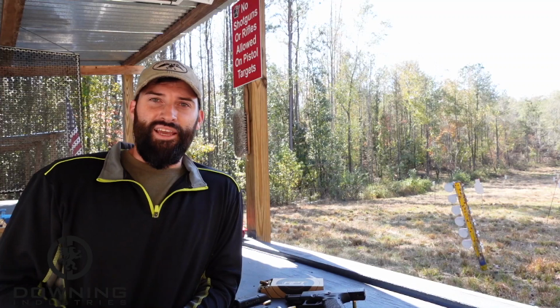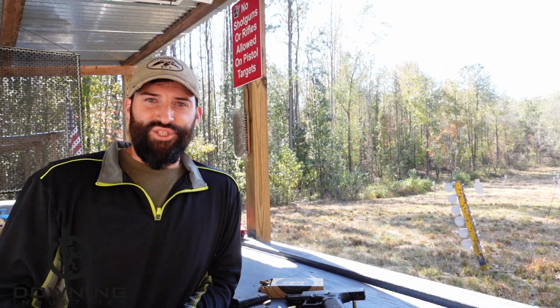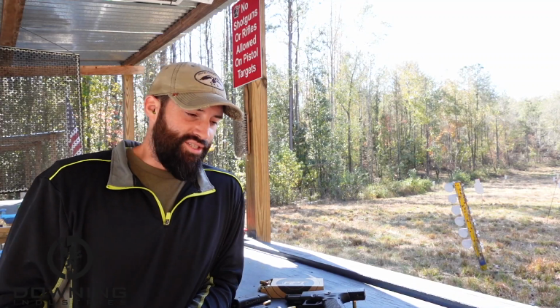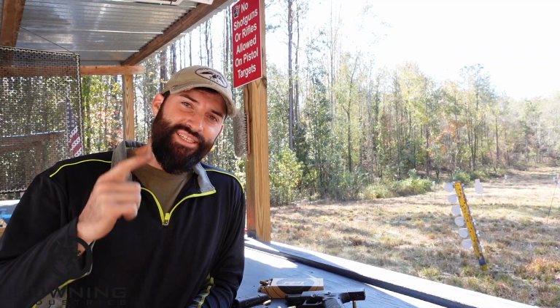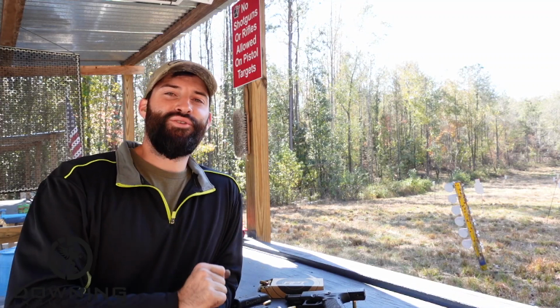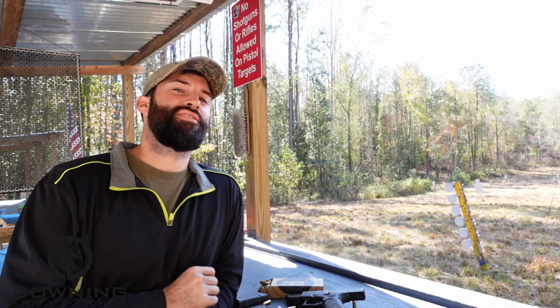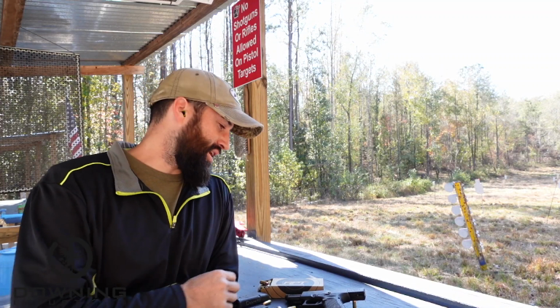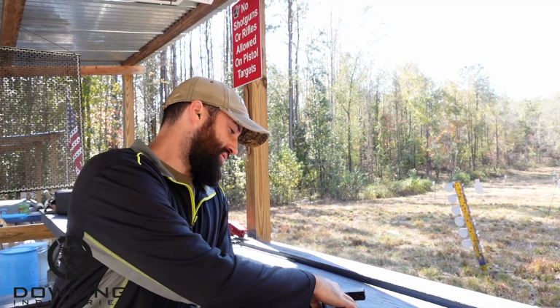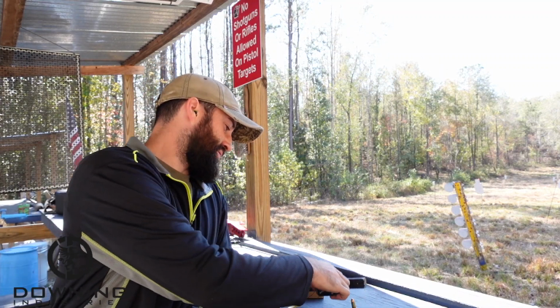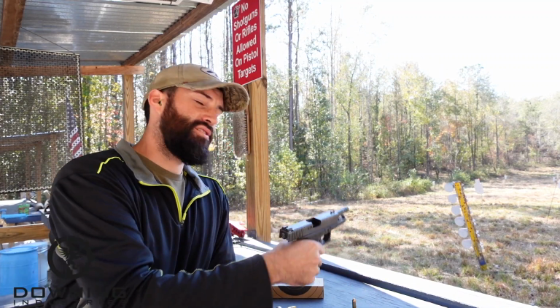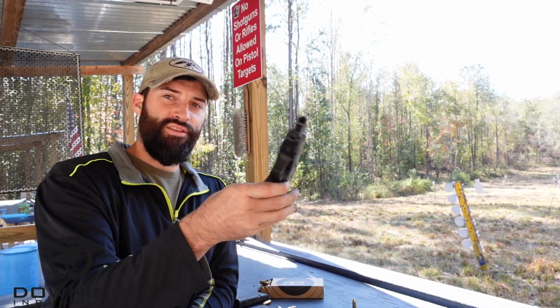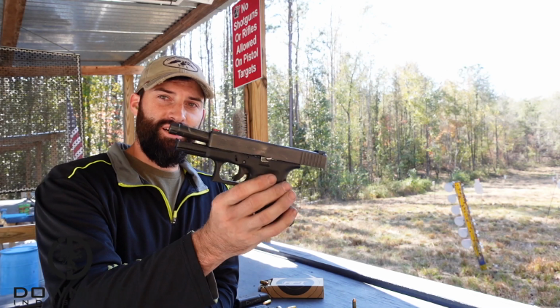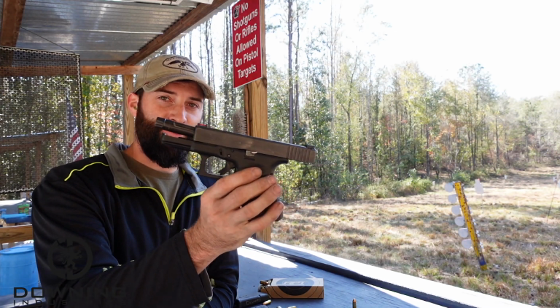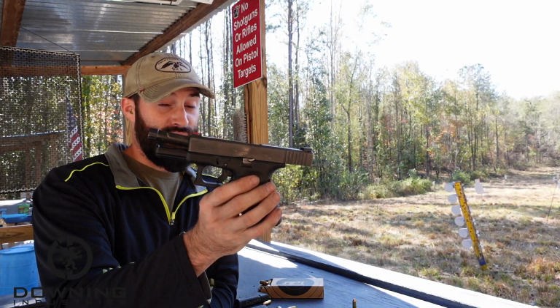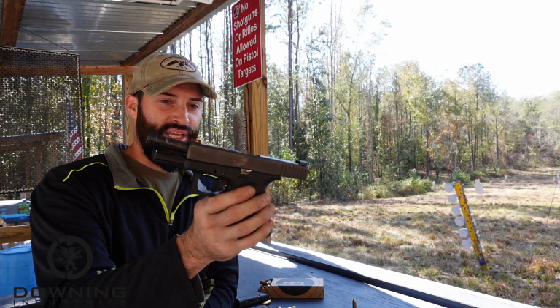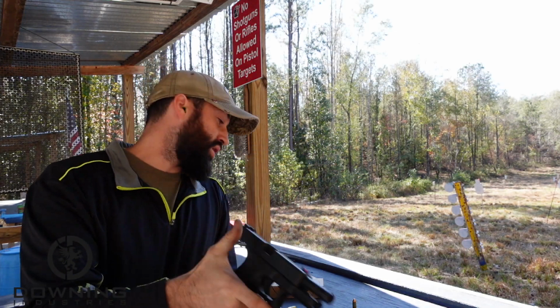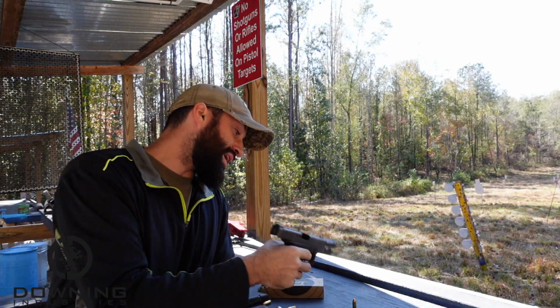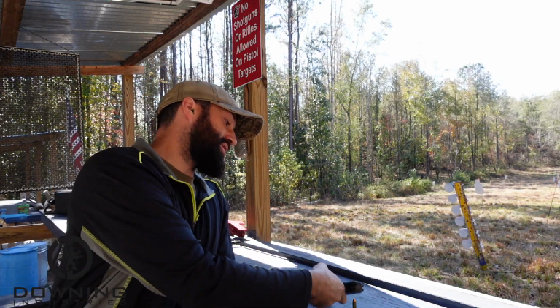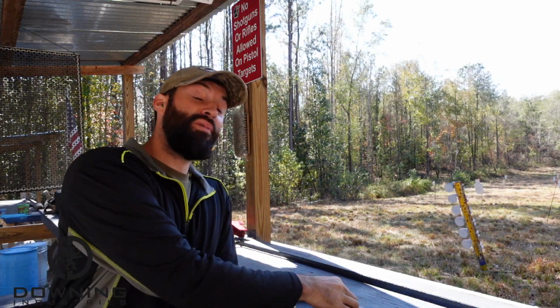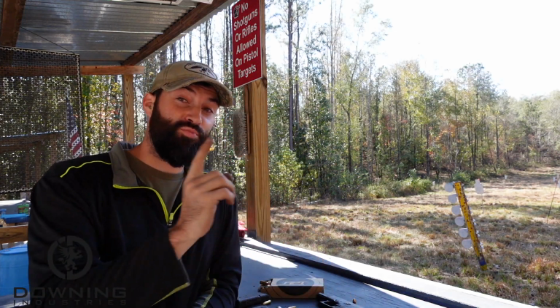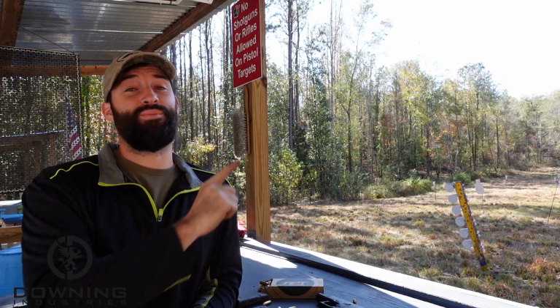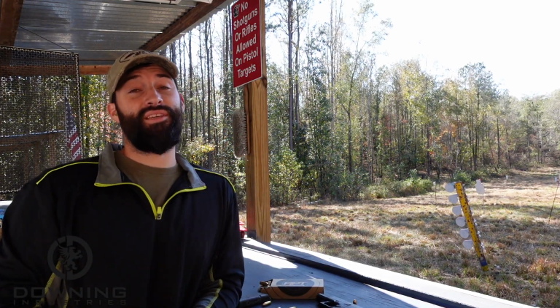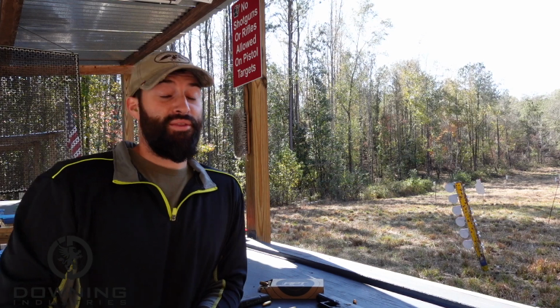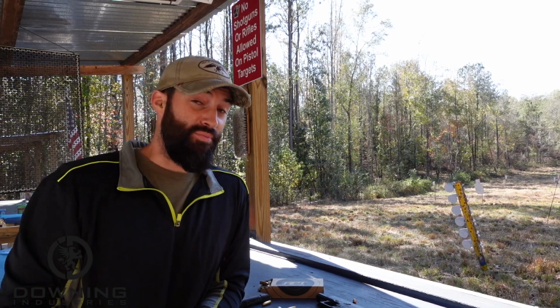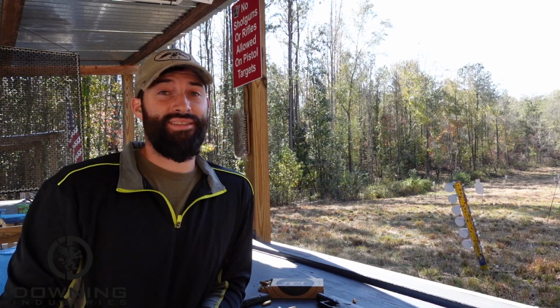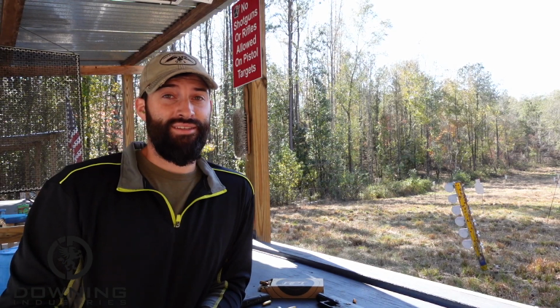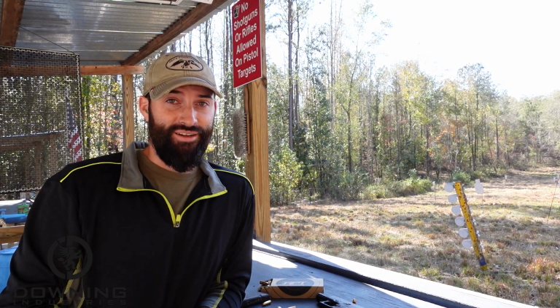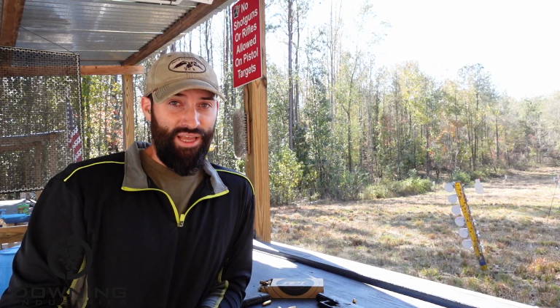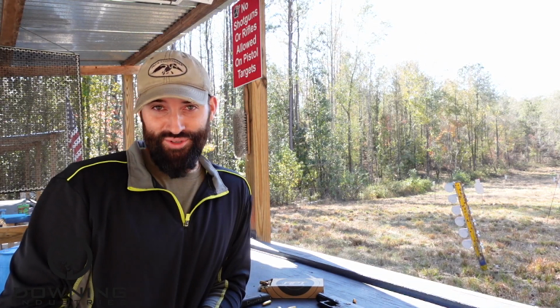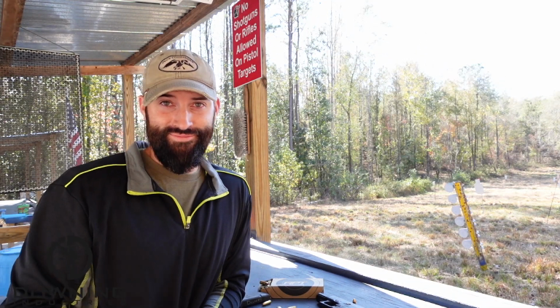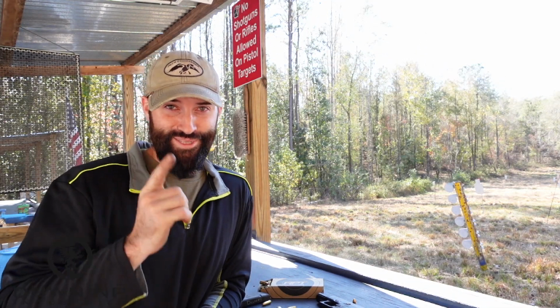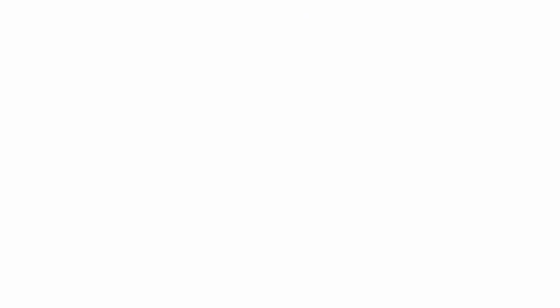Hey guys, what's going on? So today we're going to talk about this little feller, the Glock 23, and why I believe it might just possibly be the best Glock ever built. Let's talk about it.